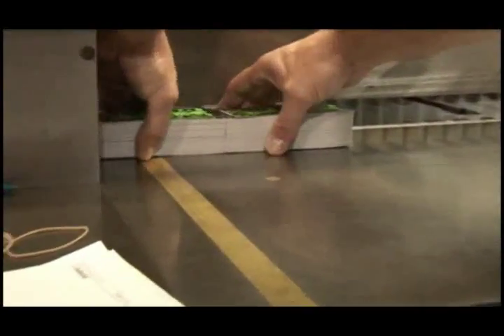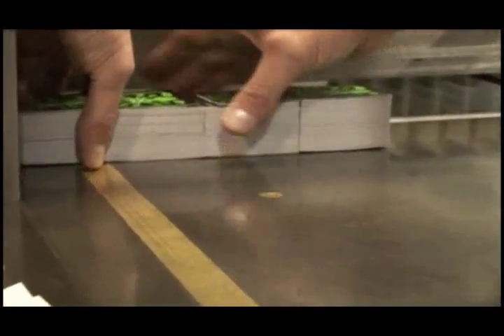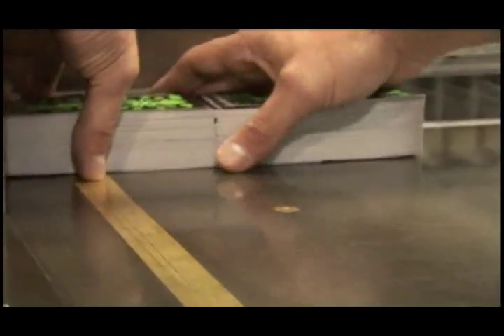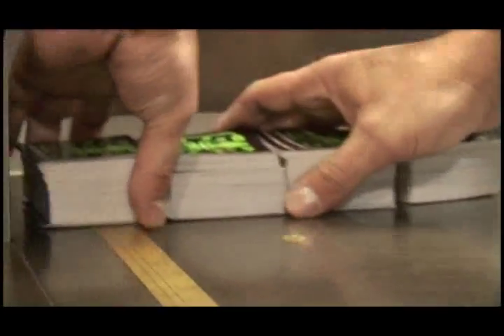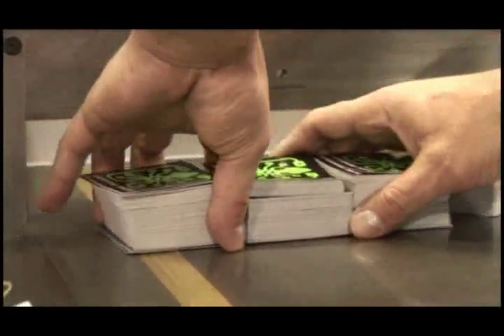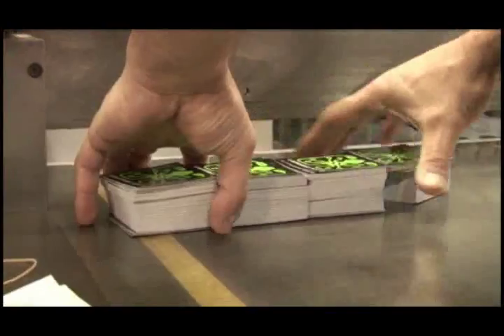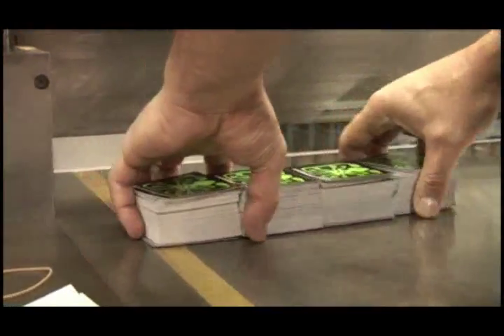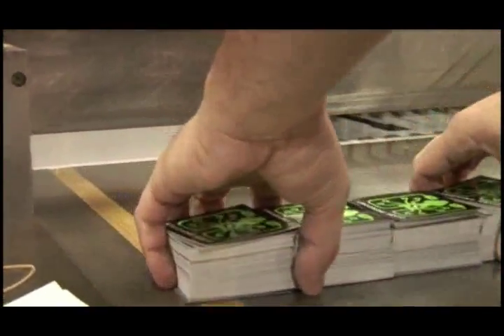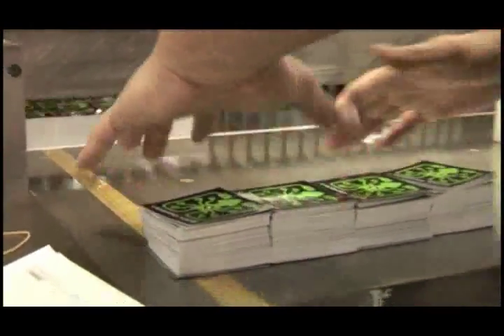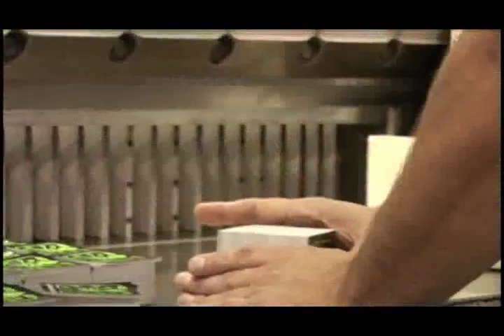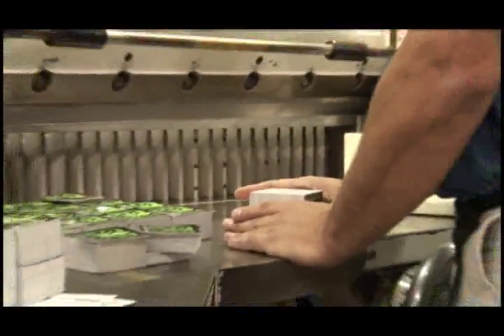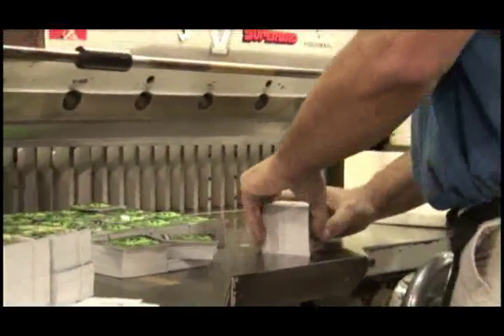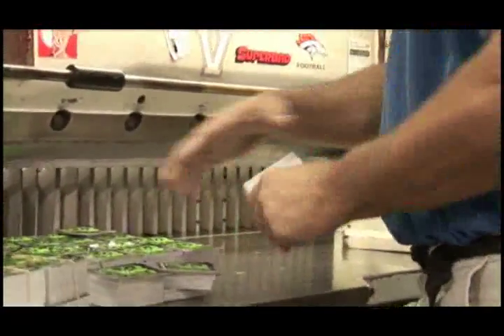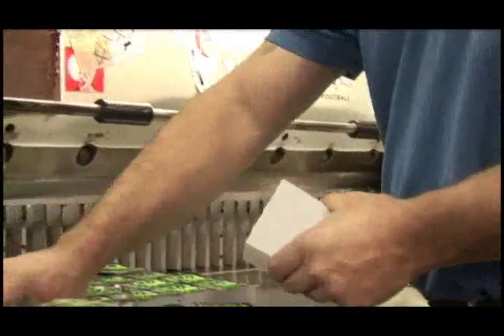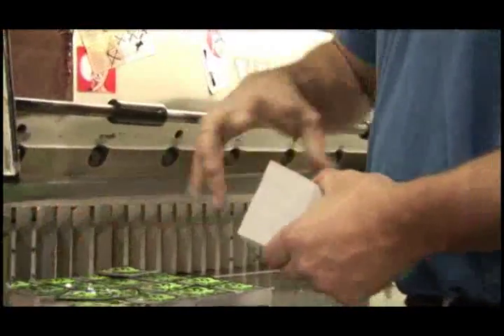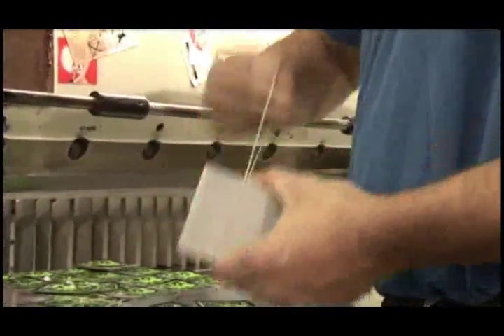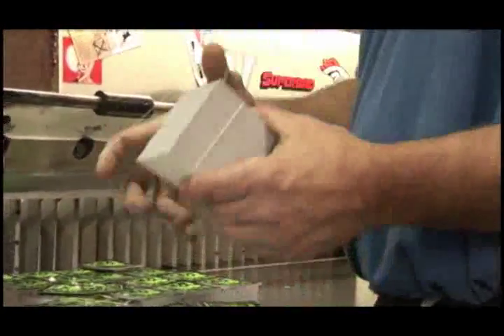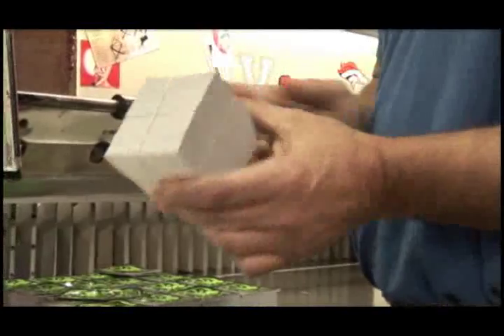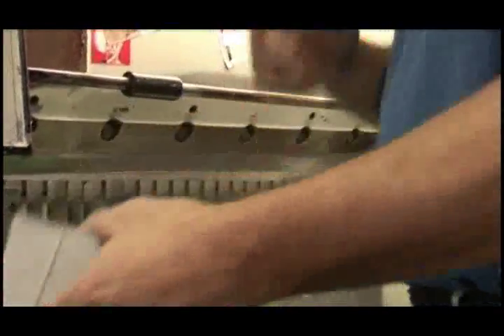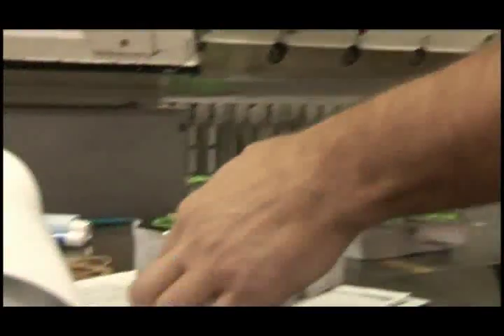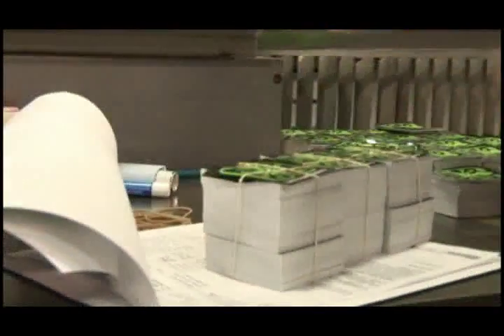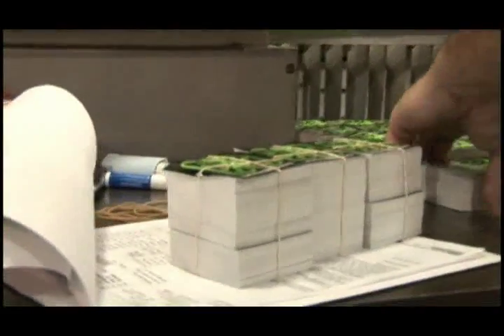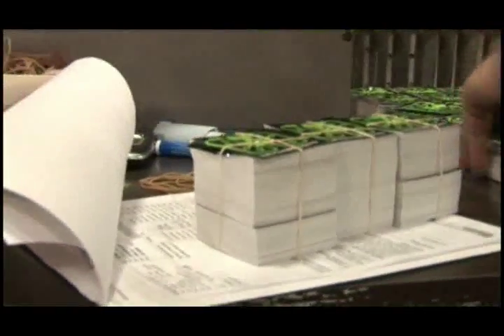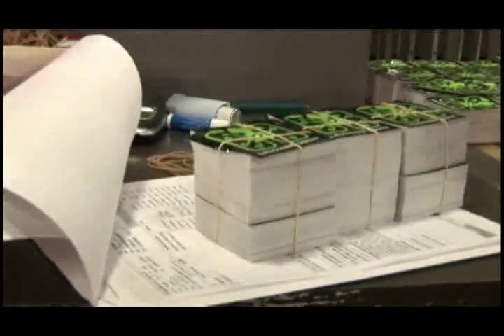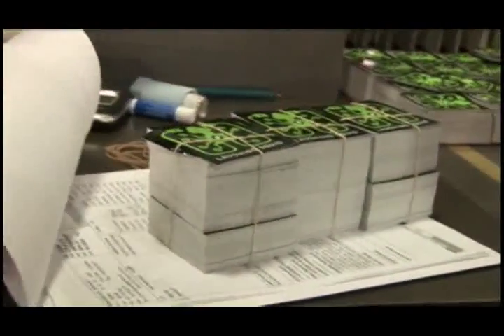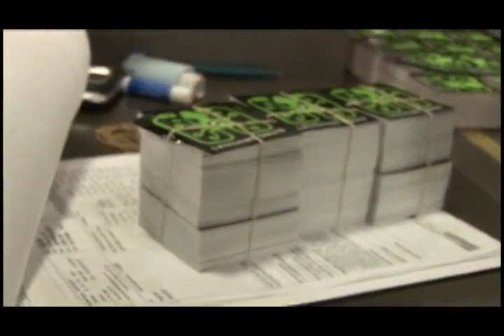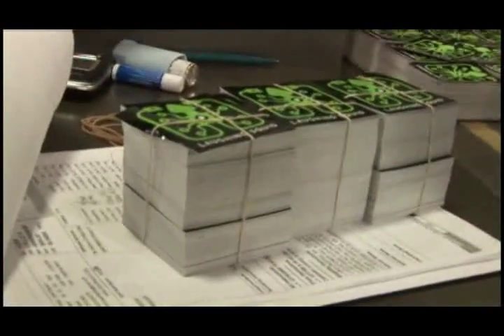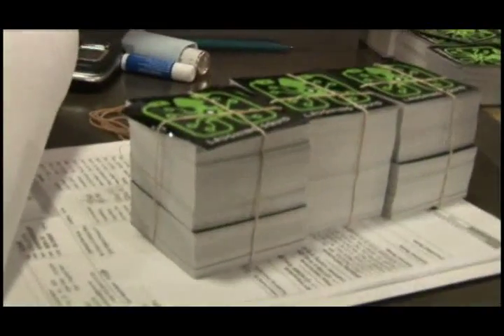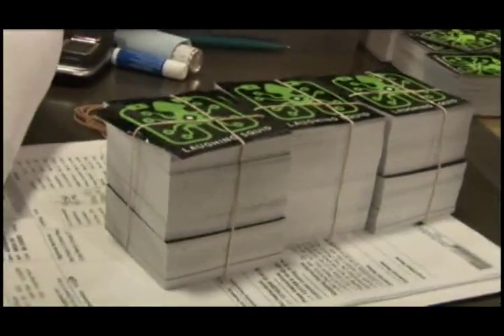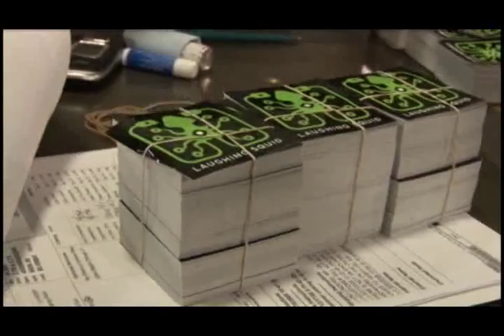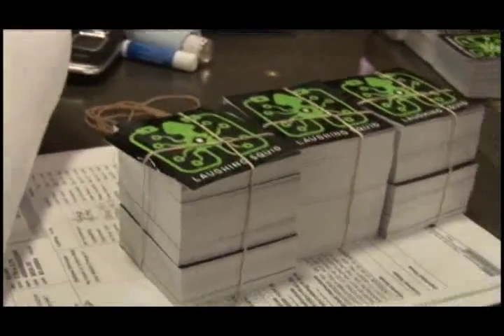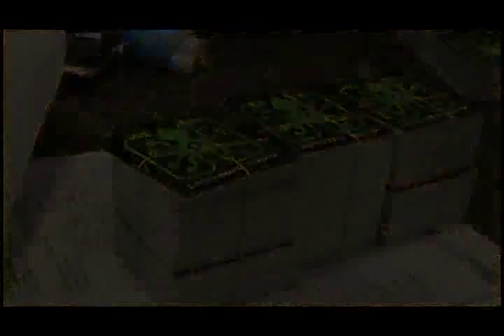Once the trimming is complete, a simple rubber band keeps the finished stickers in order. And that's how two-color Laughing Squid stickers are made at Sticker Giant.